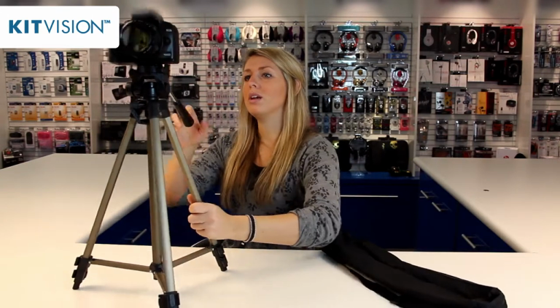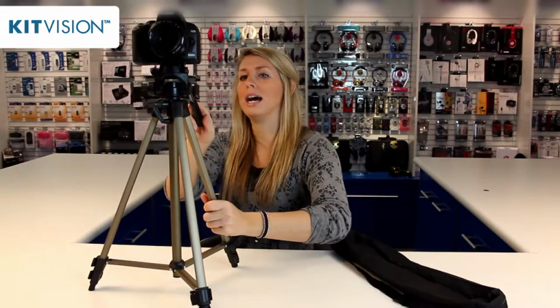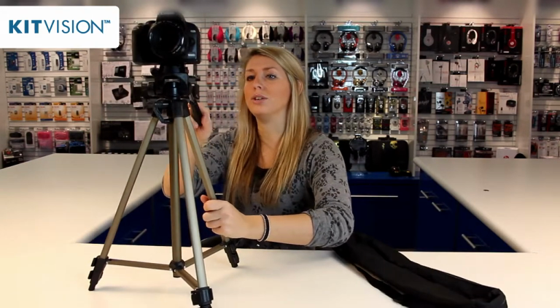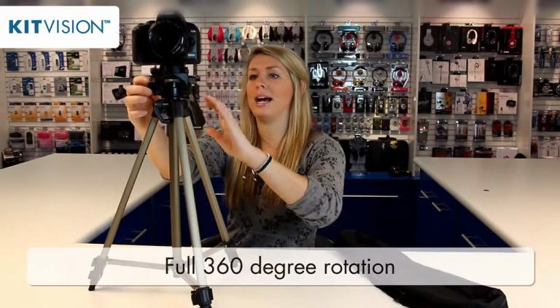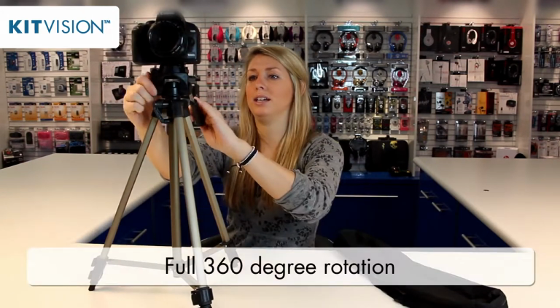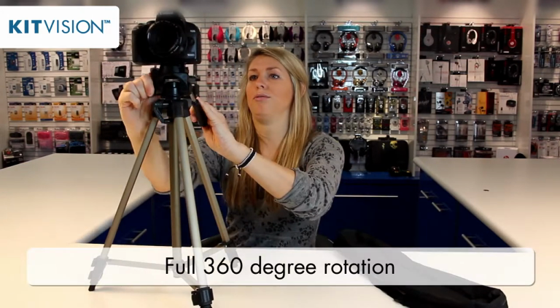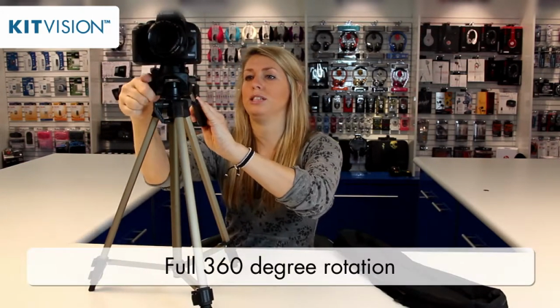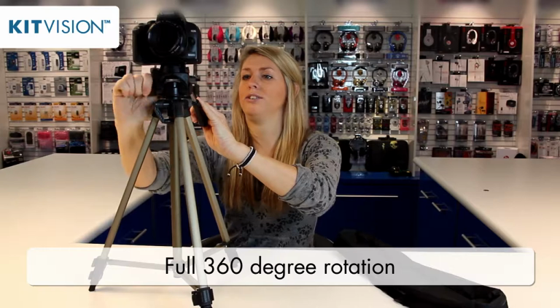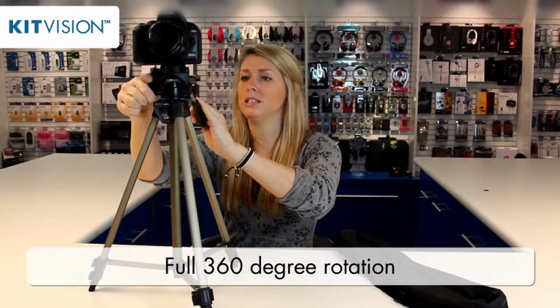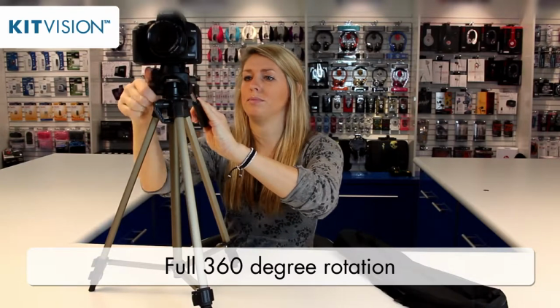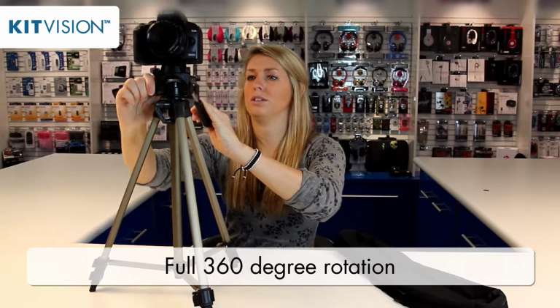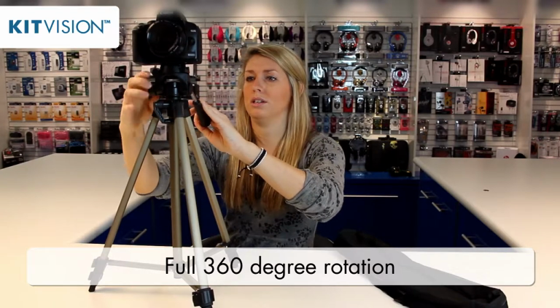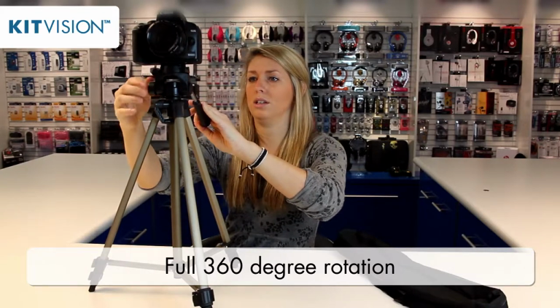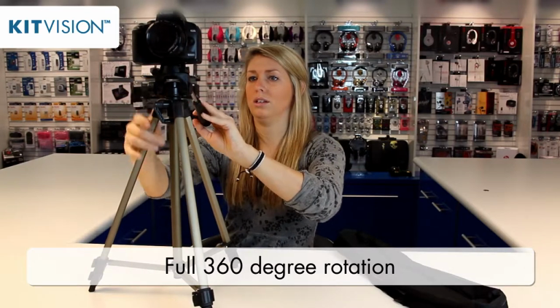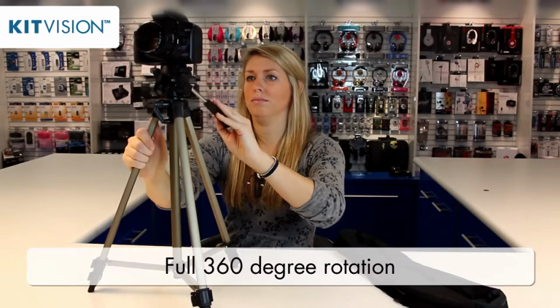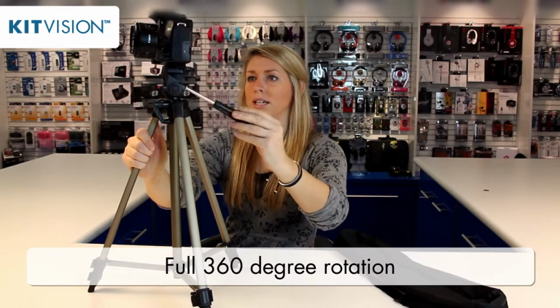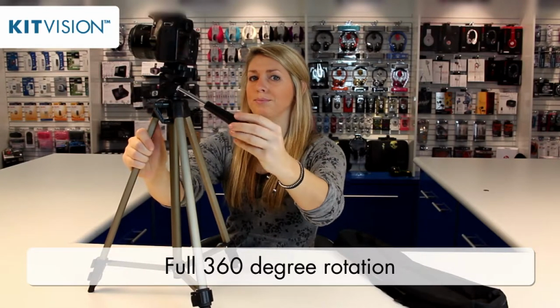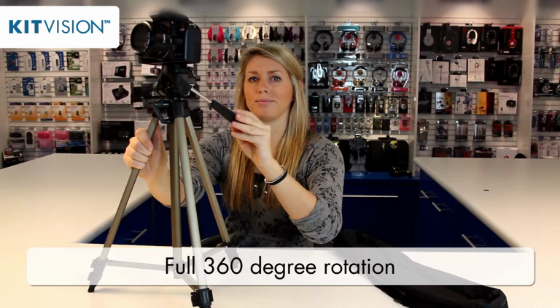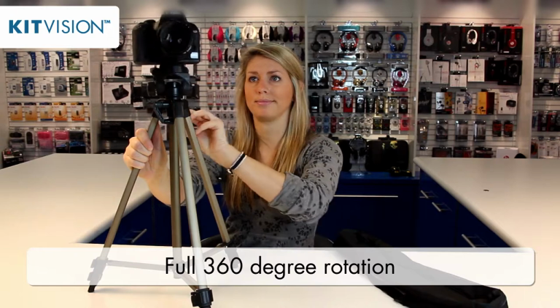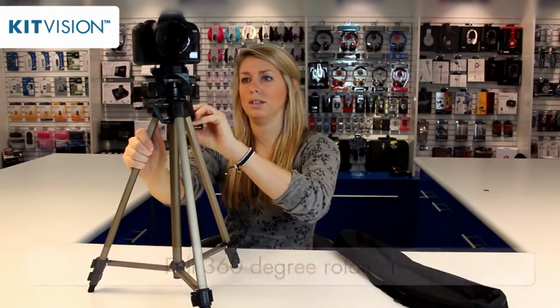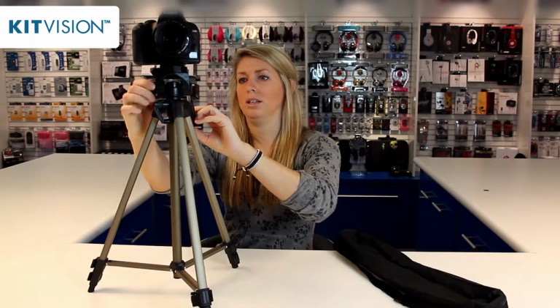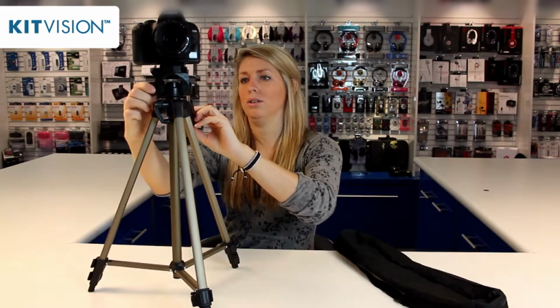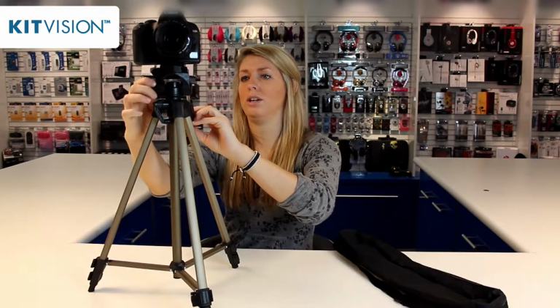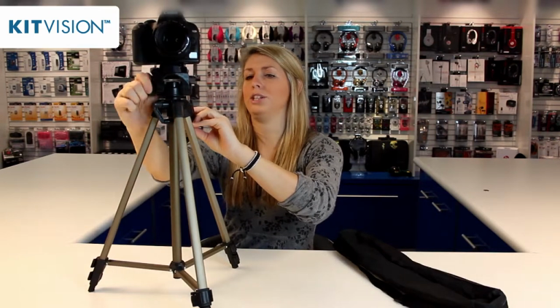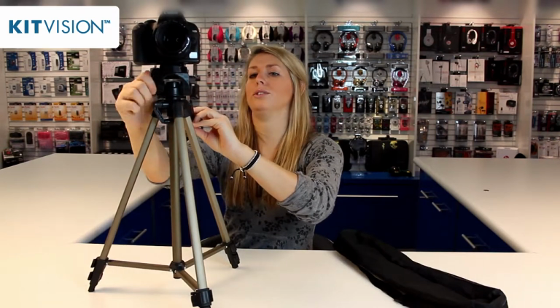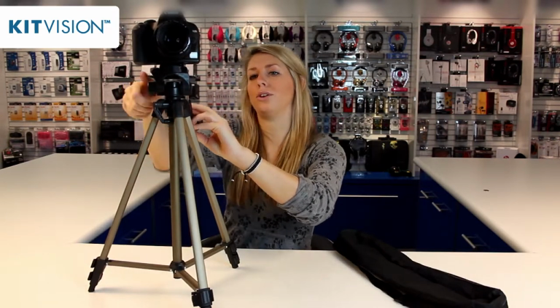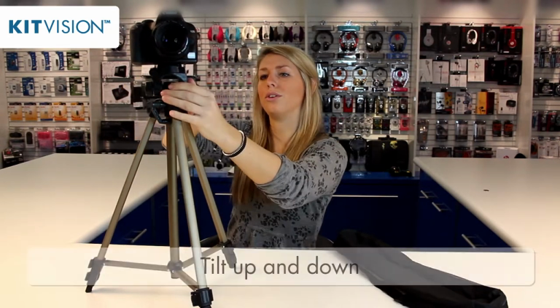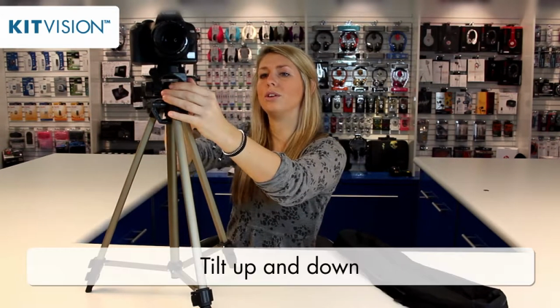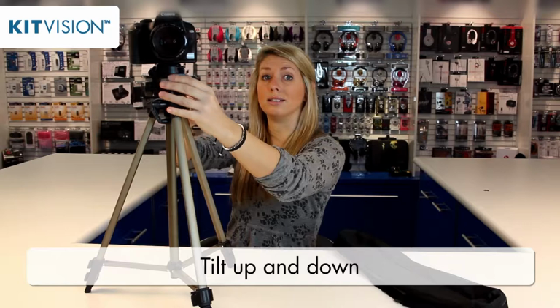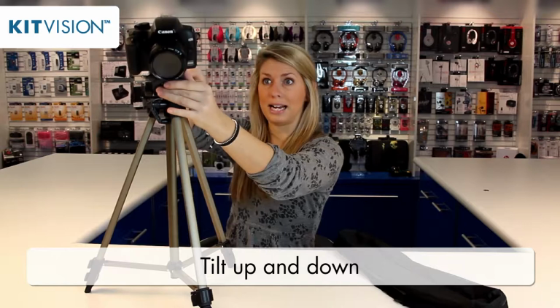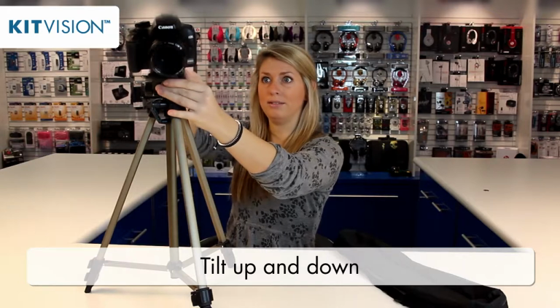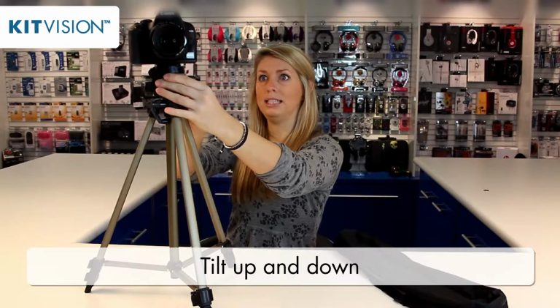It allows you to pan 360 degrees like this. It also allows you to tilt up and down like this.